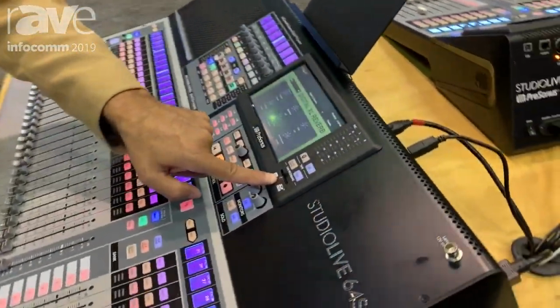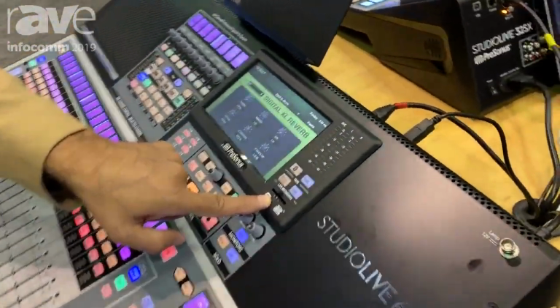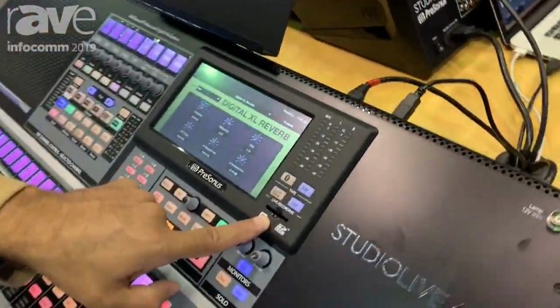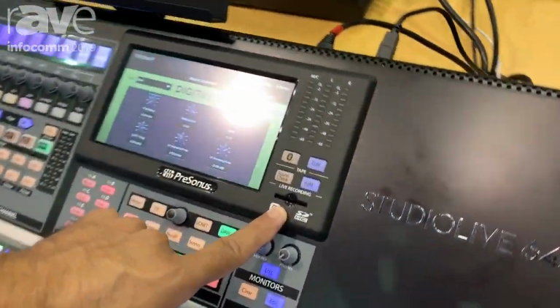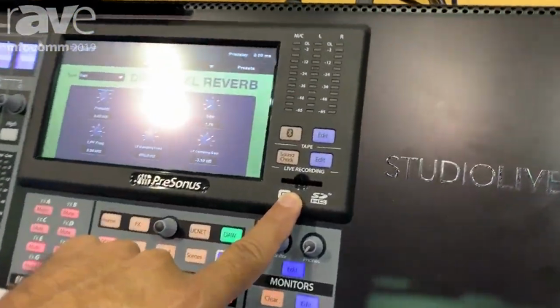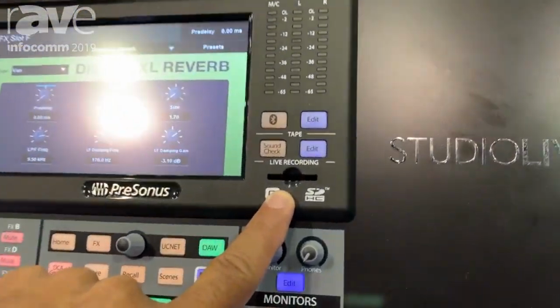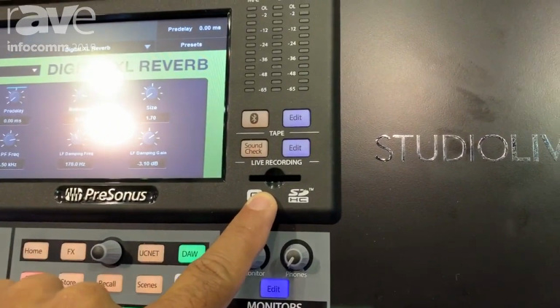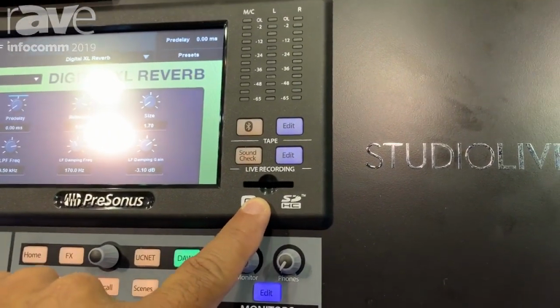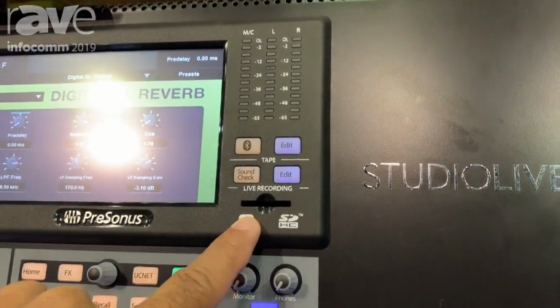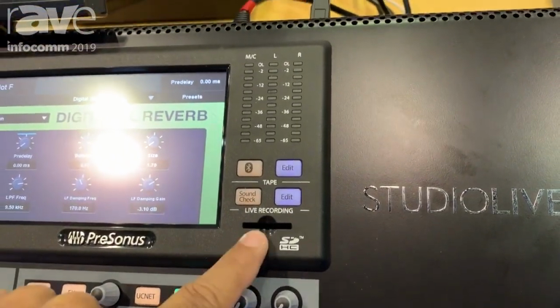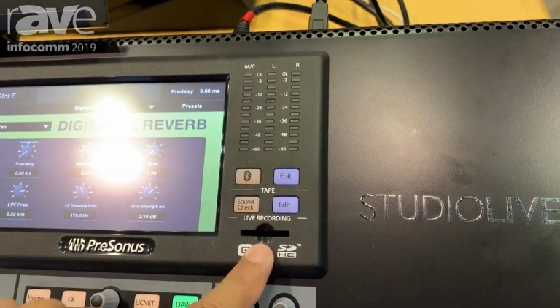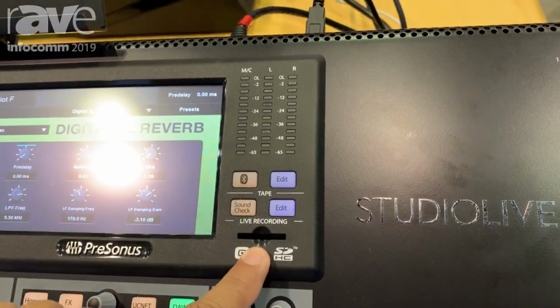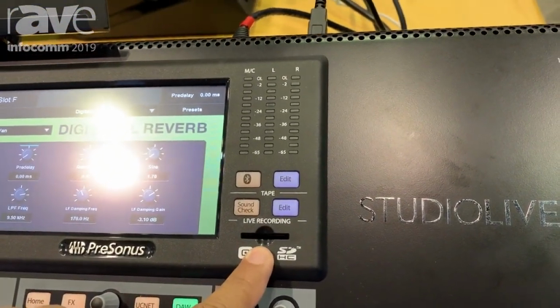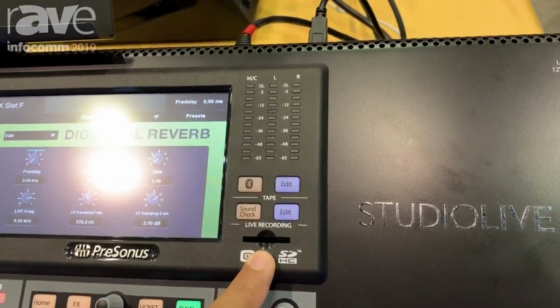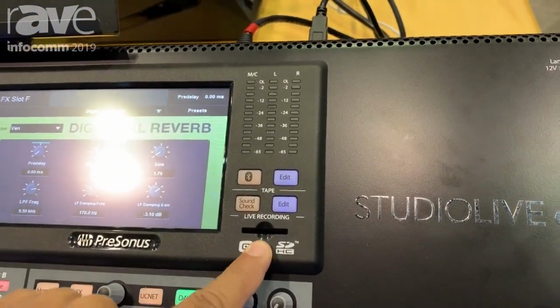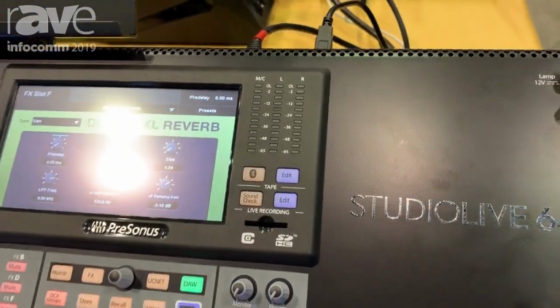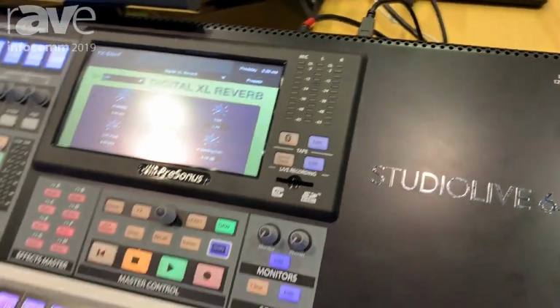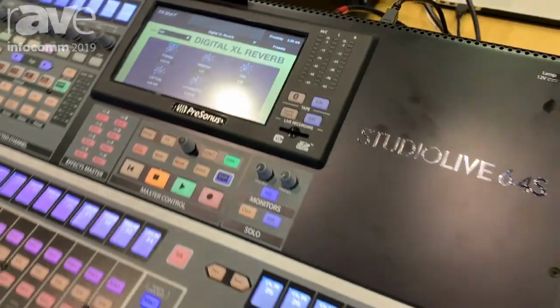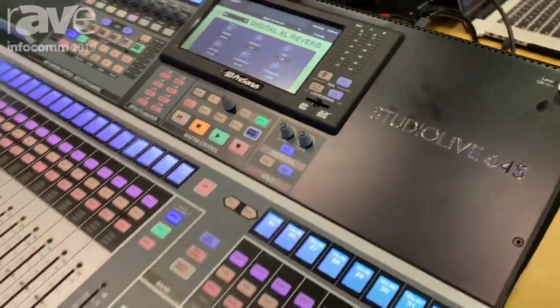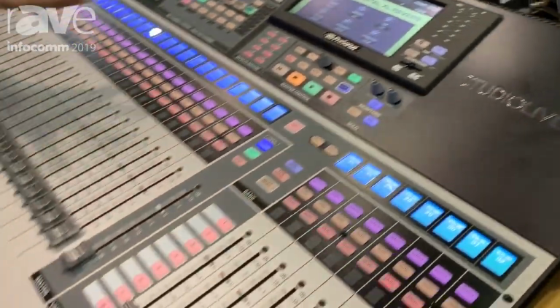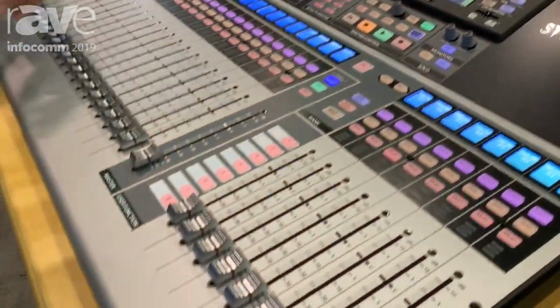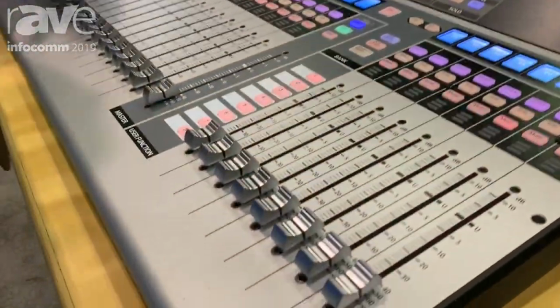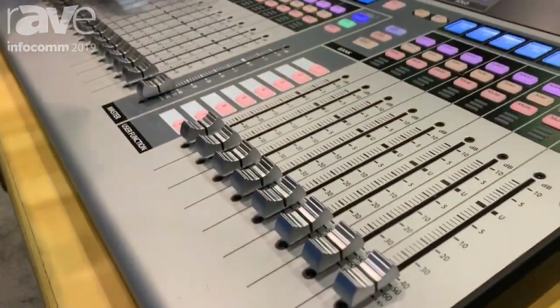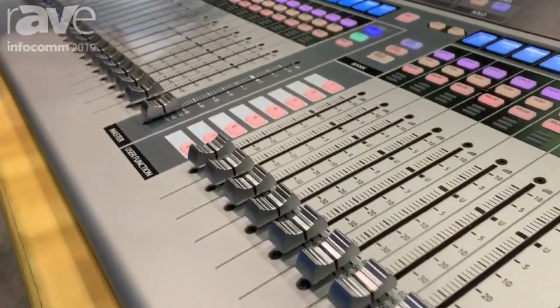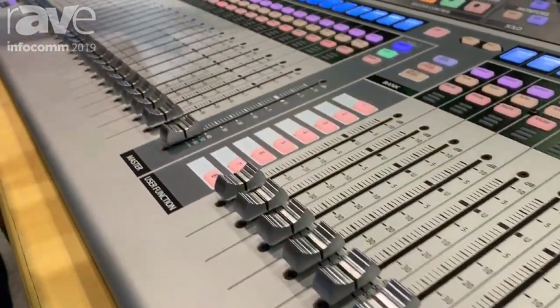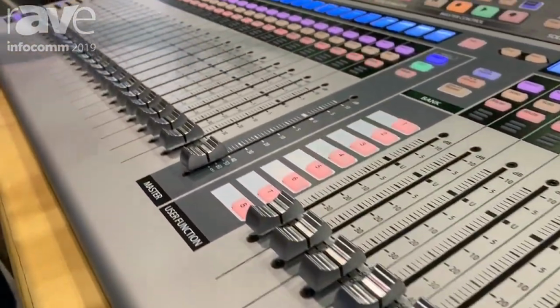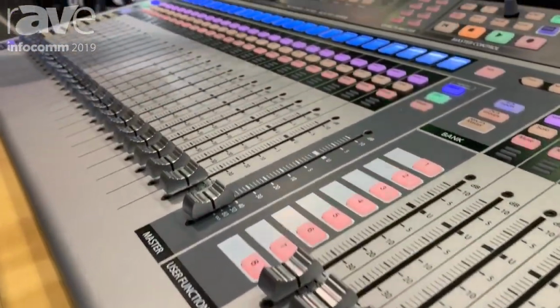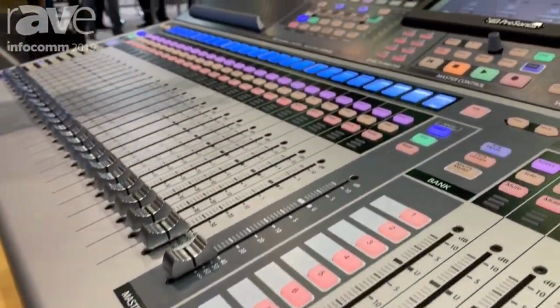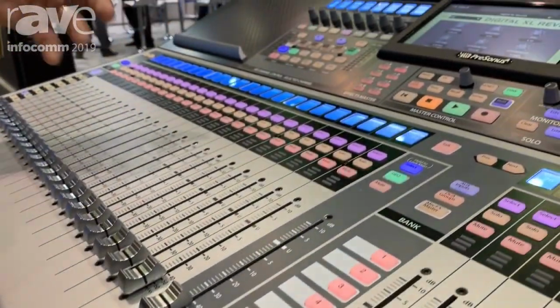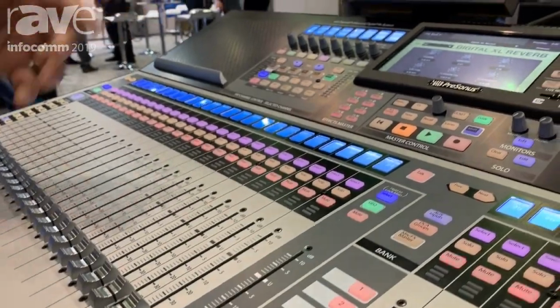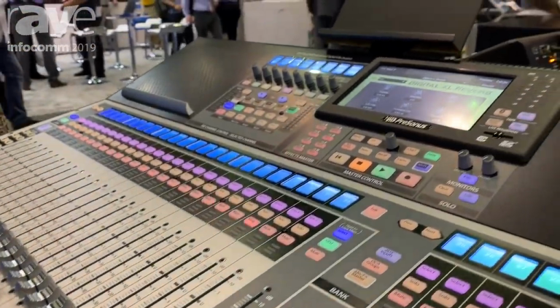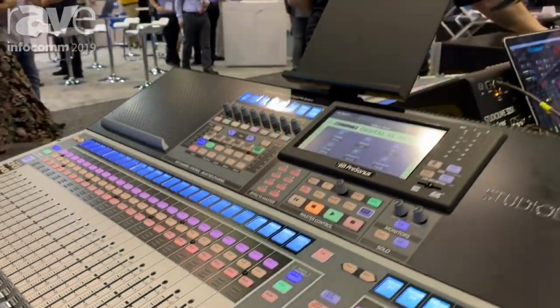We also have an SD card slot here and you can plug in an SD card and record up to 34 tracks straight to the SD card. It allows you to pick what streams you want to record — inputs or any combination of subgroups or auxes or anything like that.